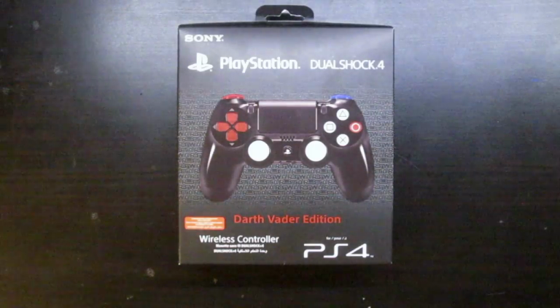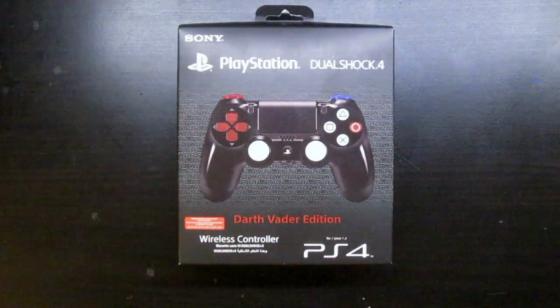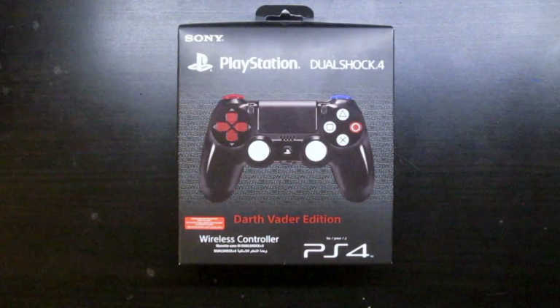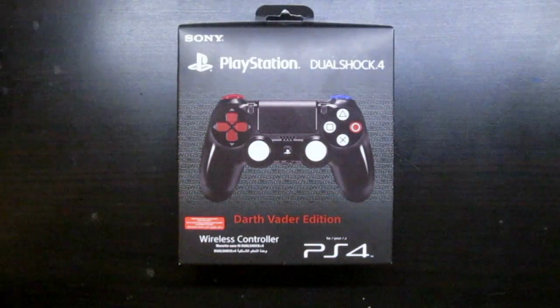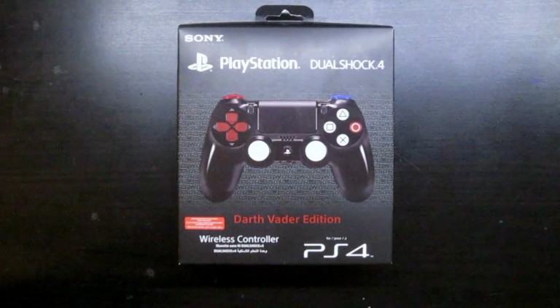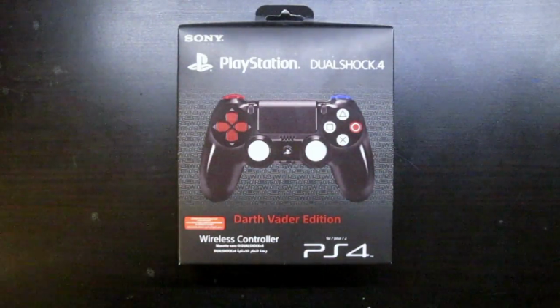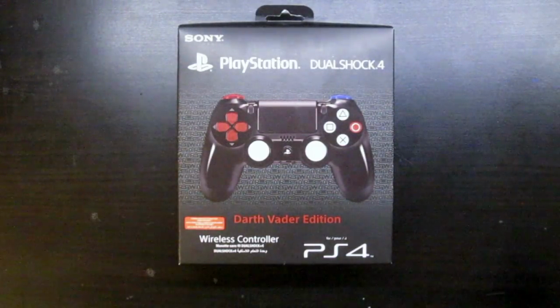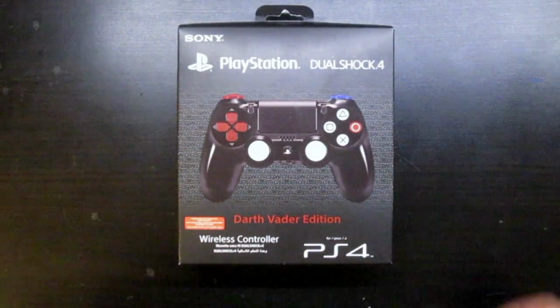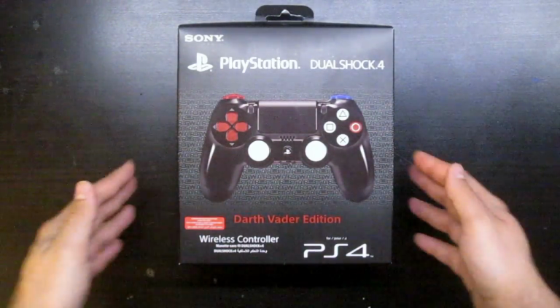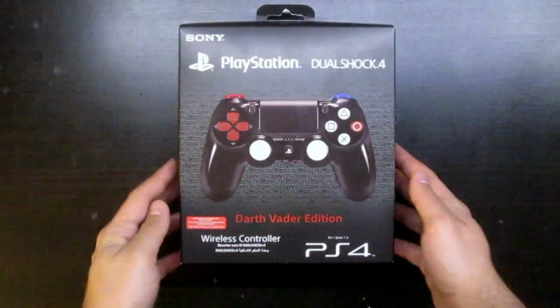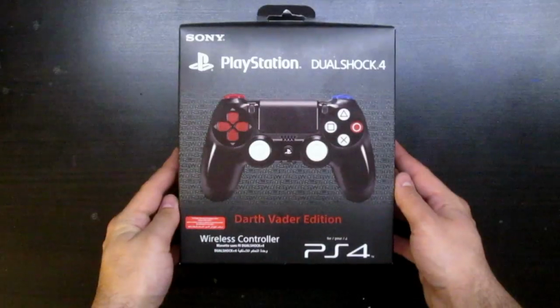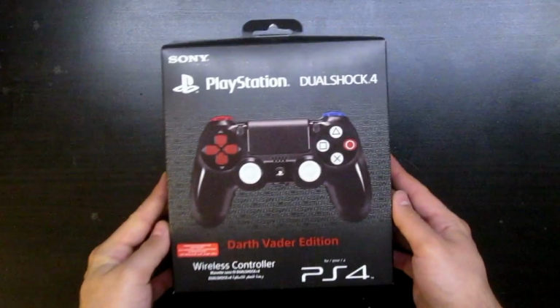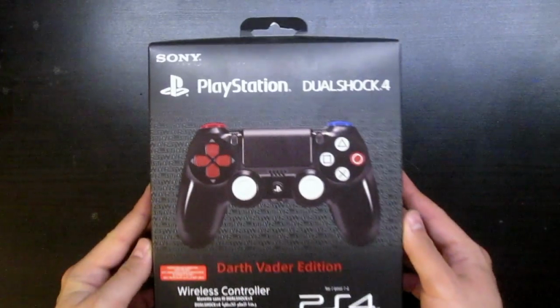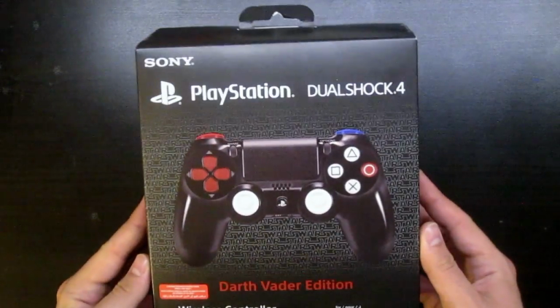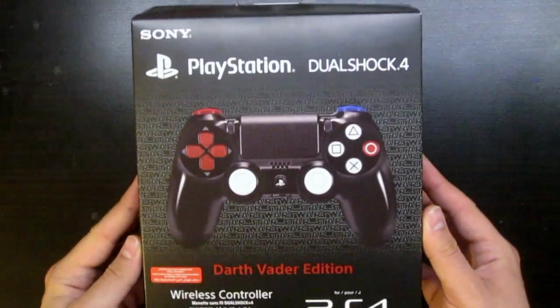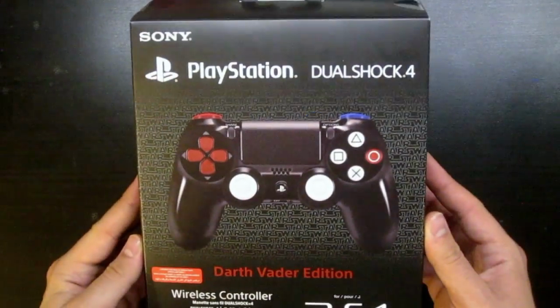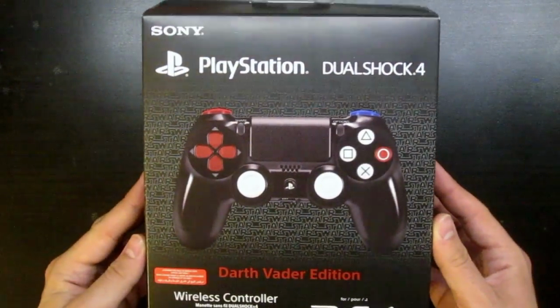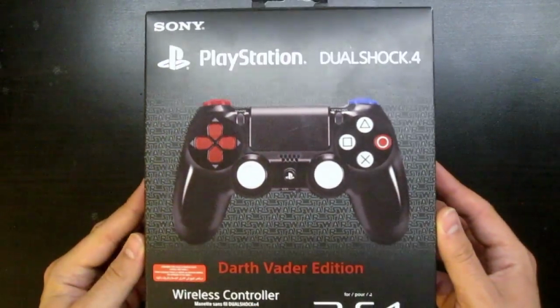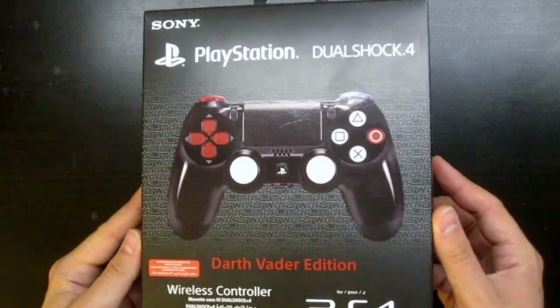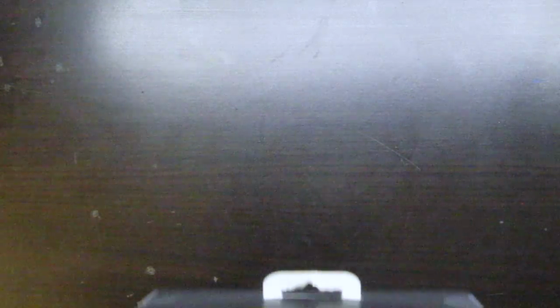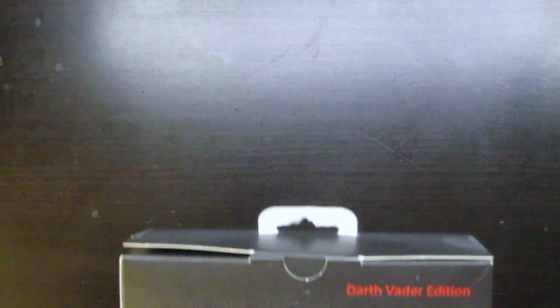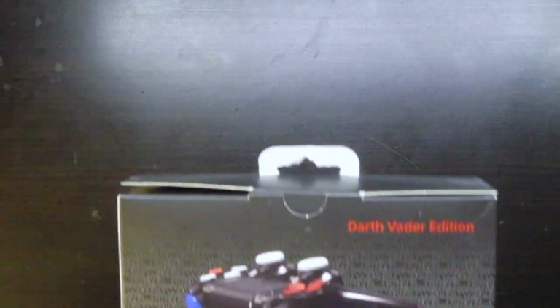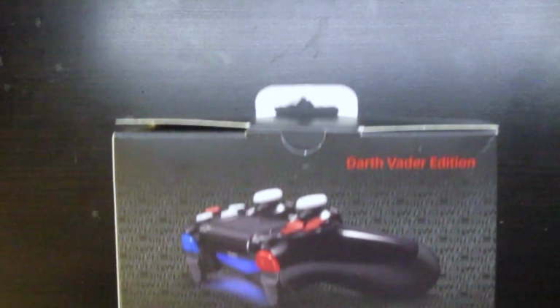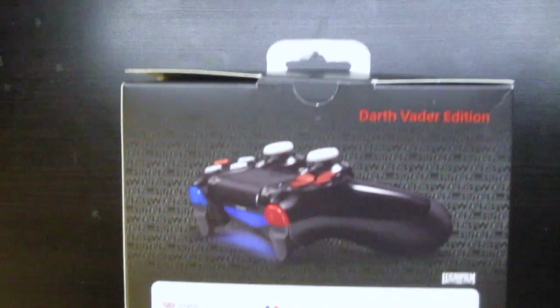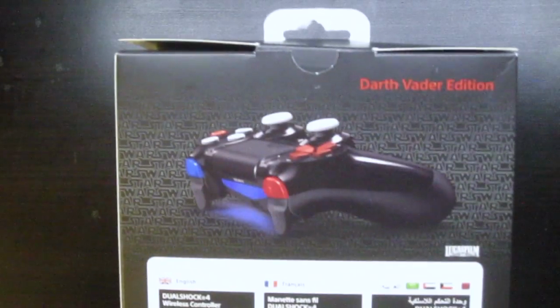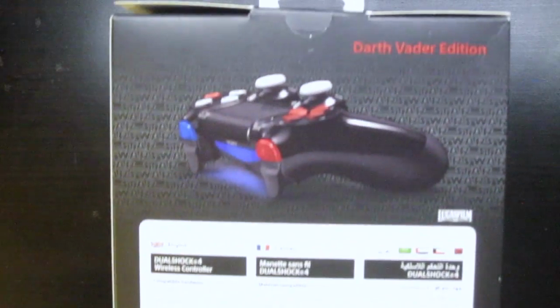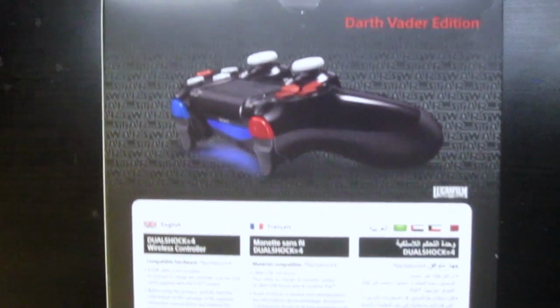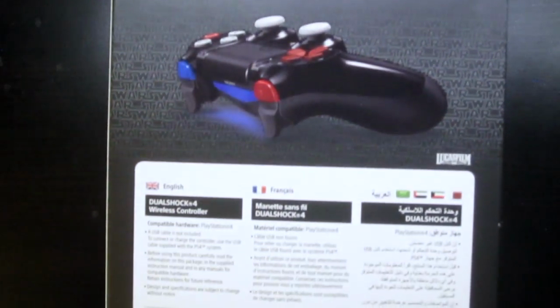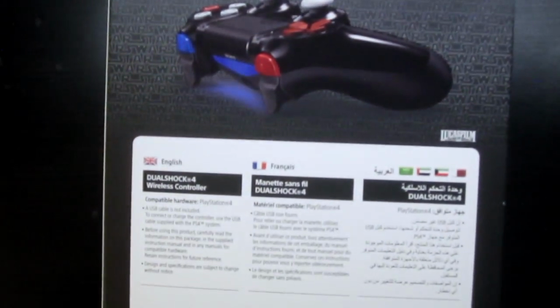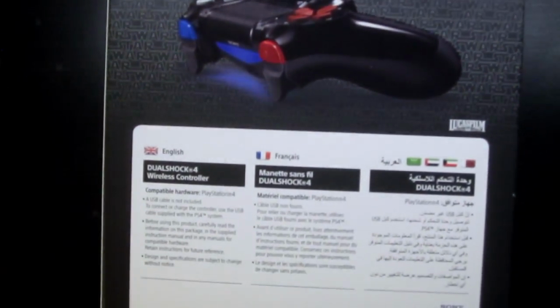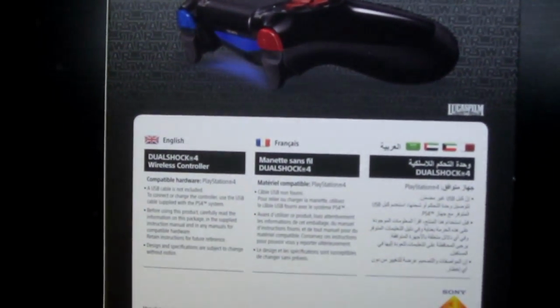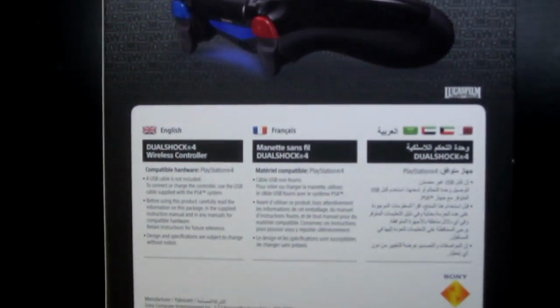Today we will be unboxing the PlayStation DualShock 4 Darth Vader edition. This is the European edition and you will find English, French and Arabic writing.